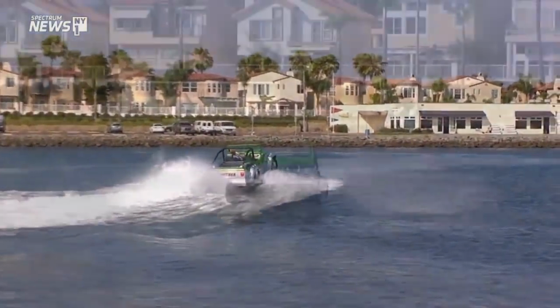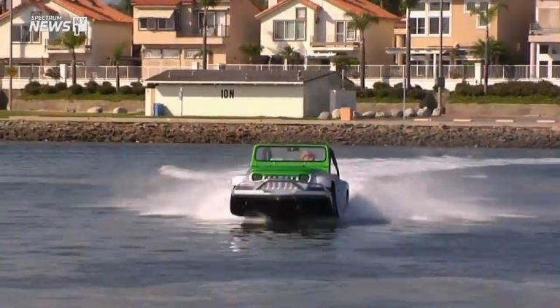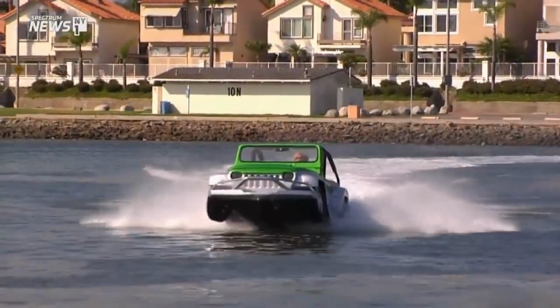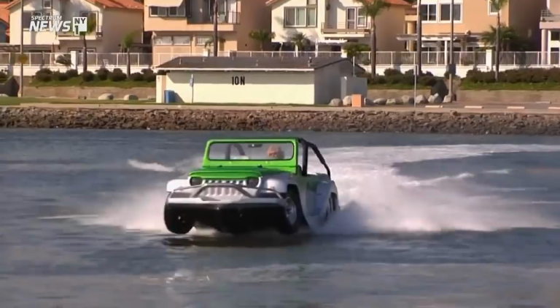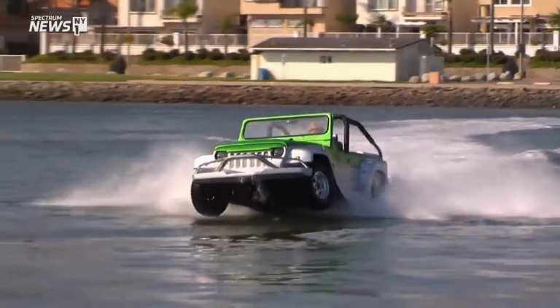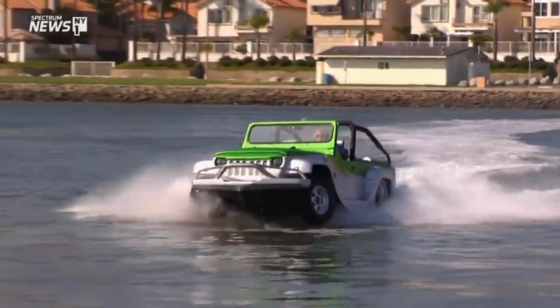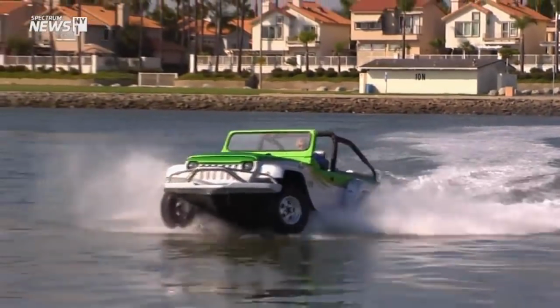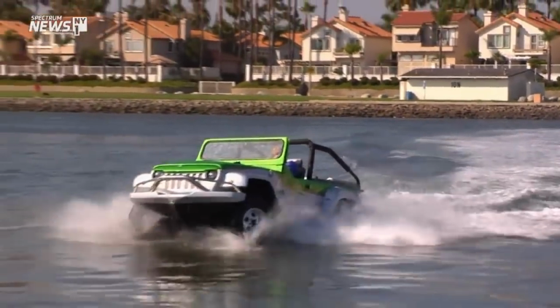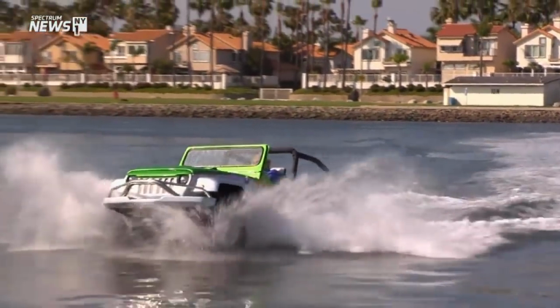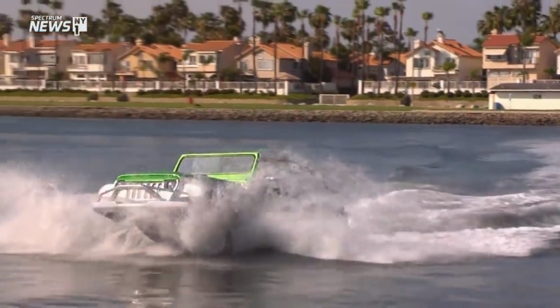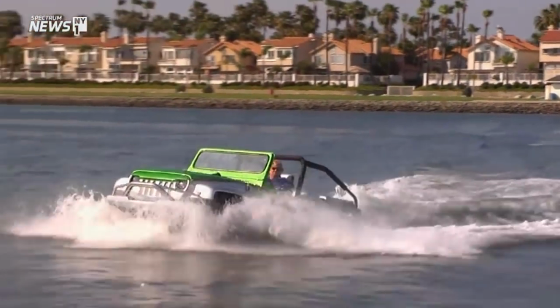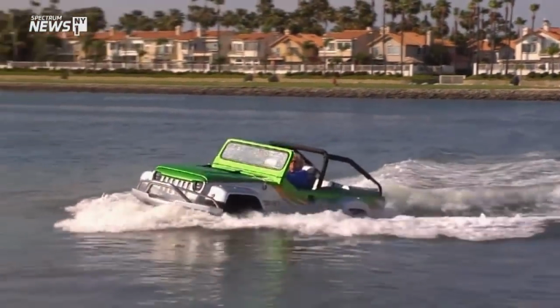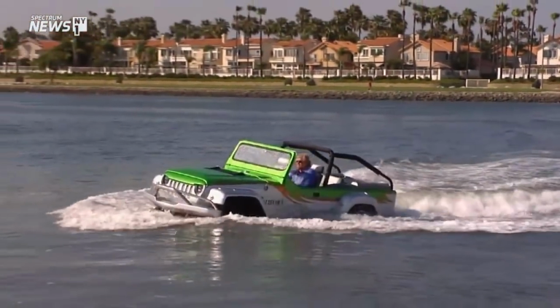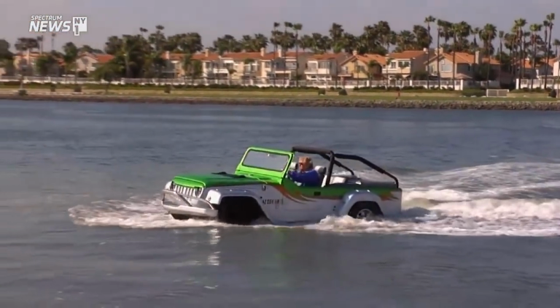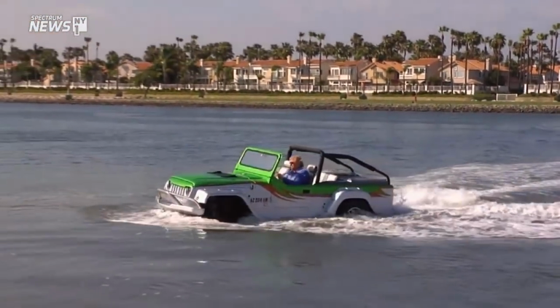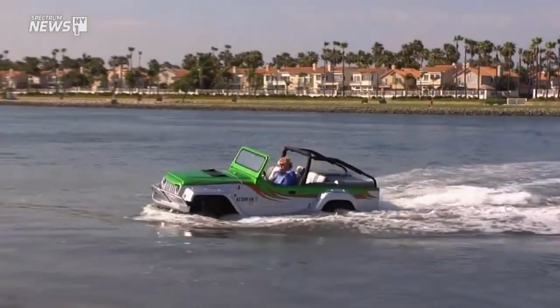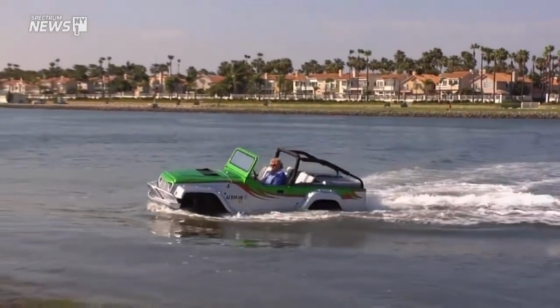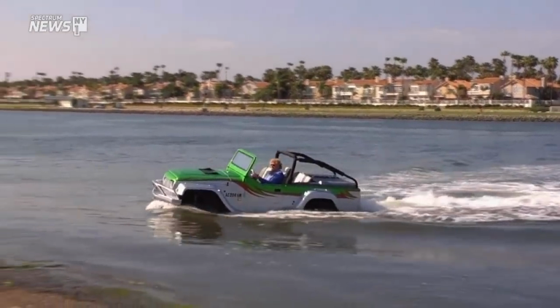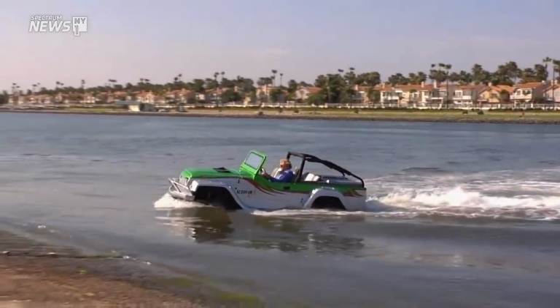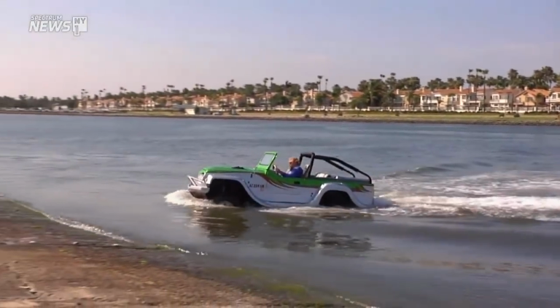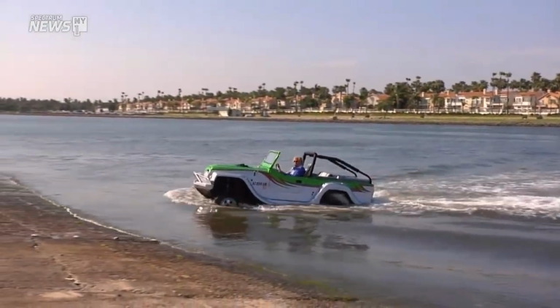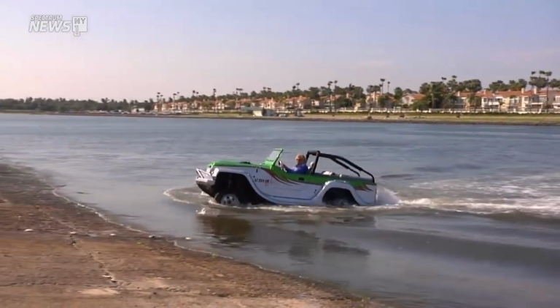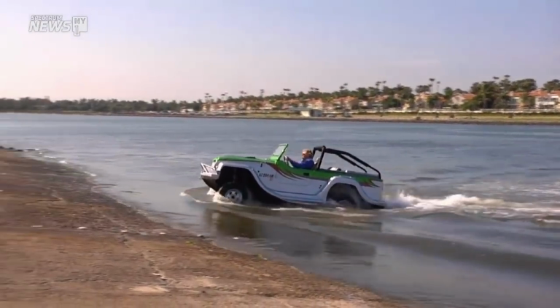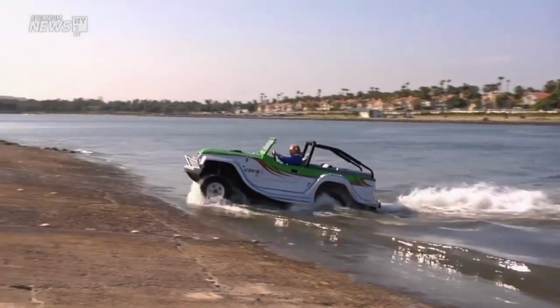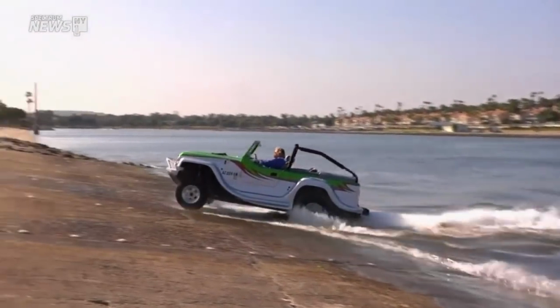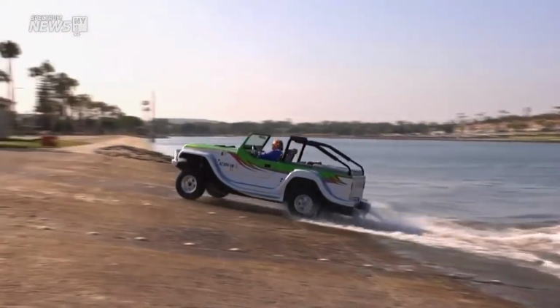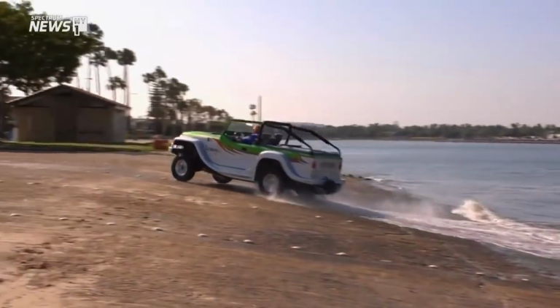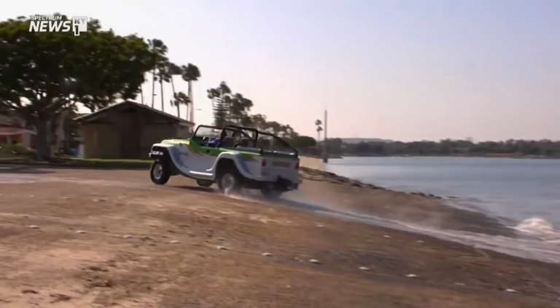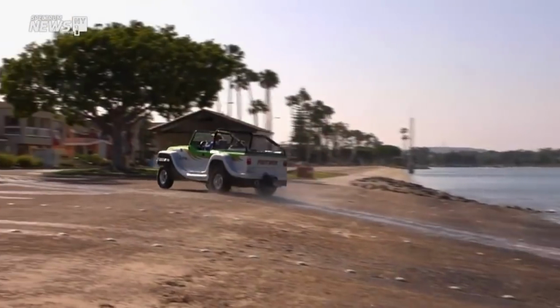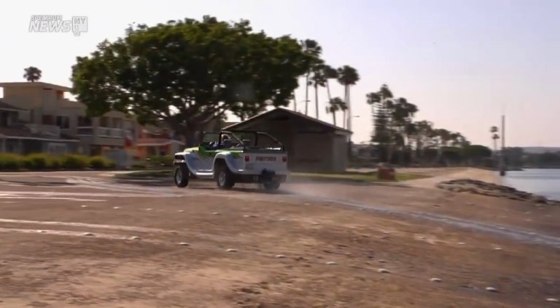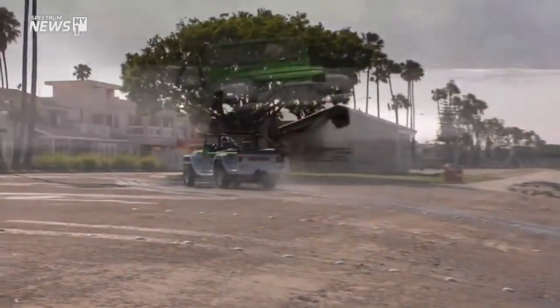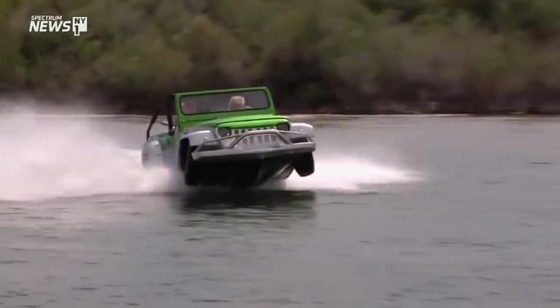I thought this was science fiction. It's really real. Tim Jones, who owns this water car and works with the company — great to see you. You have a place in Jersey, you live on Long Beach Island, and you use this to commute, which is amazing. But how does this thing work?